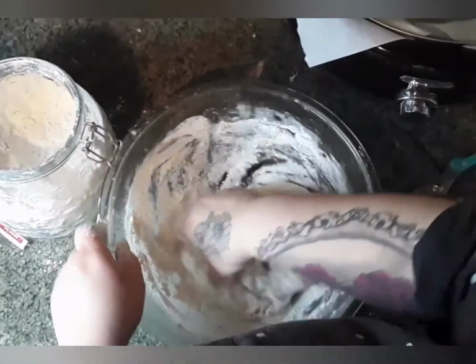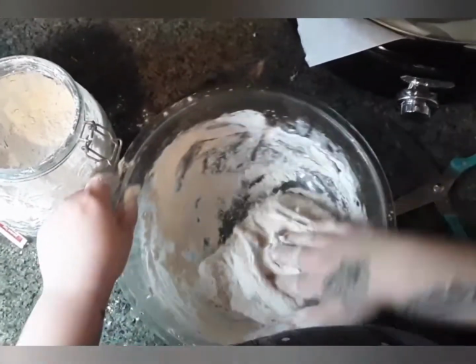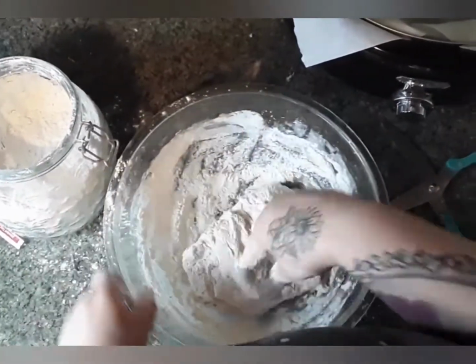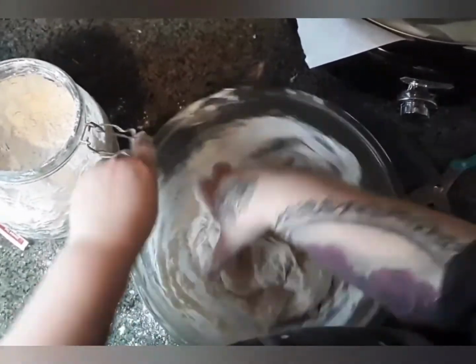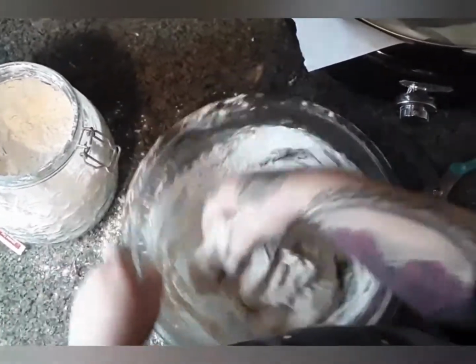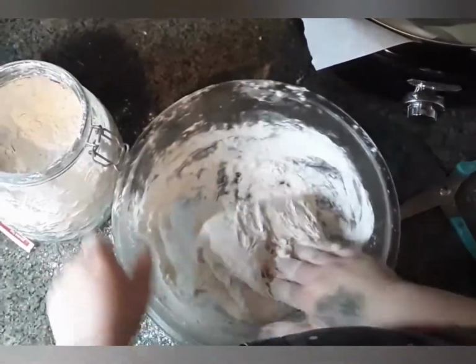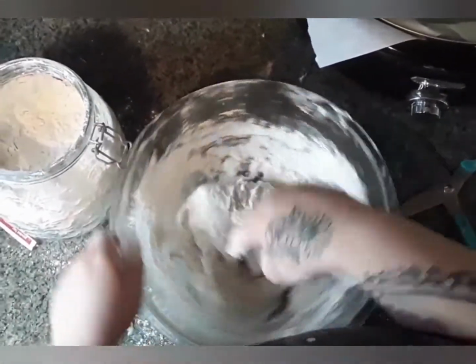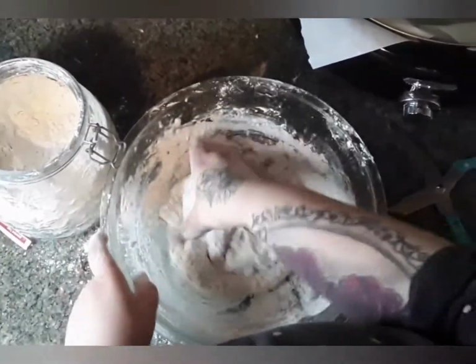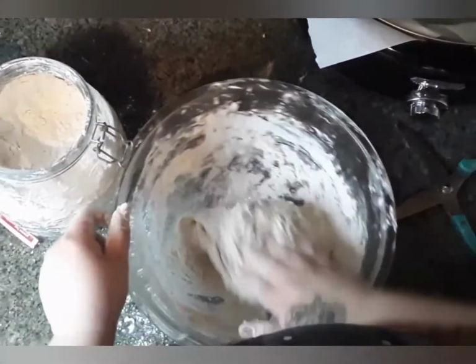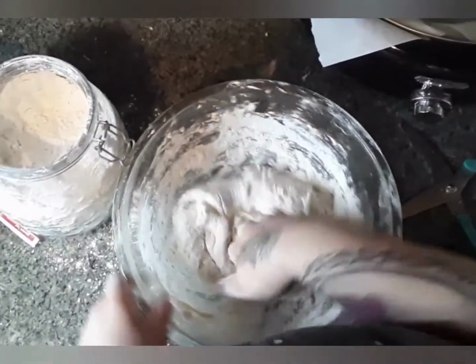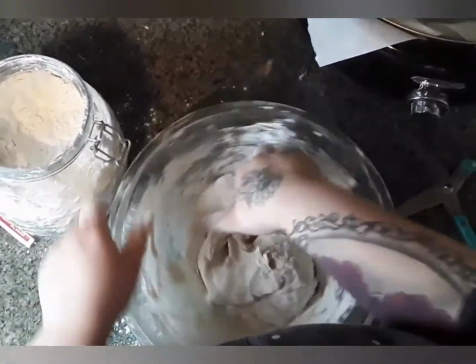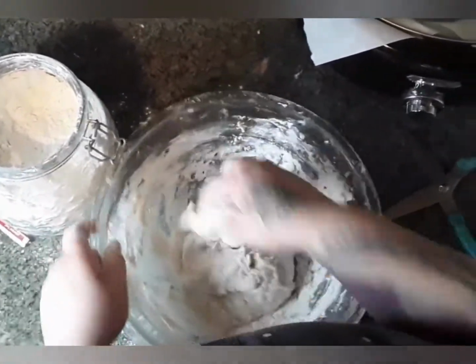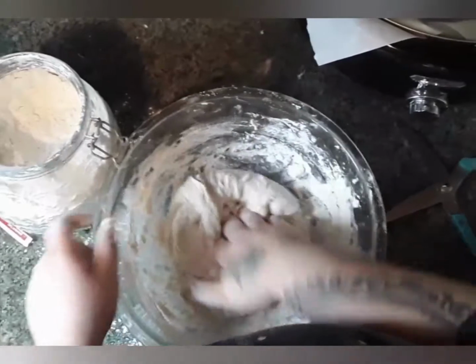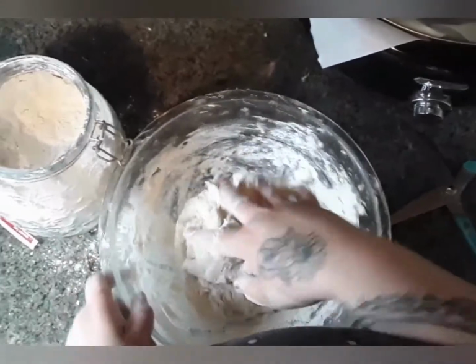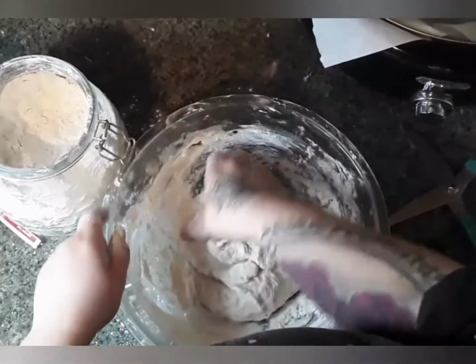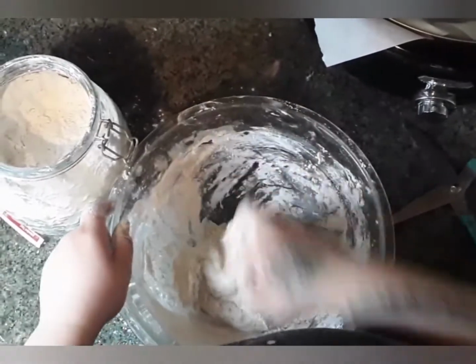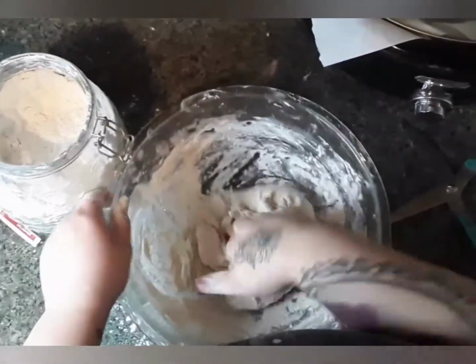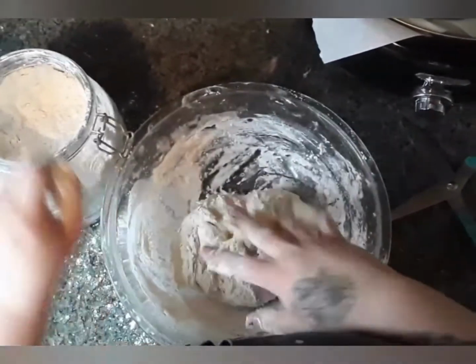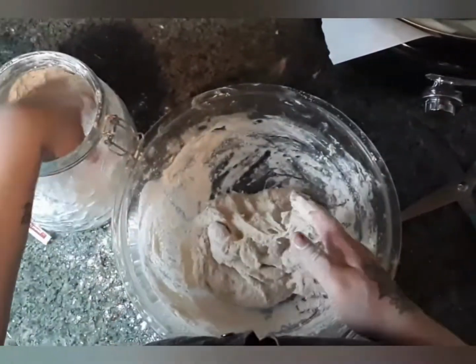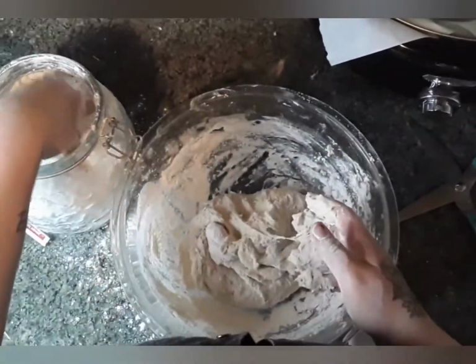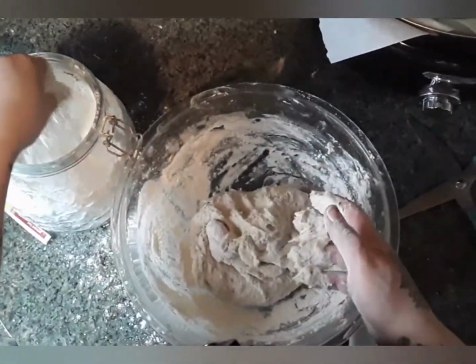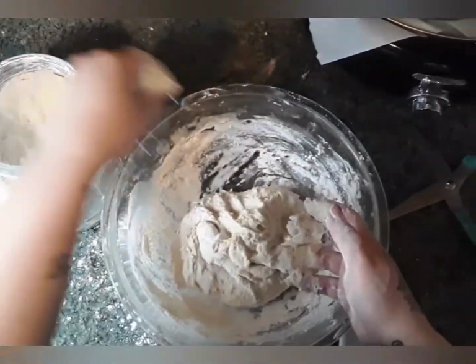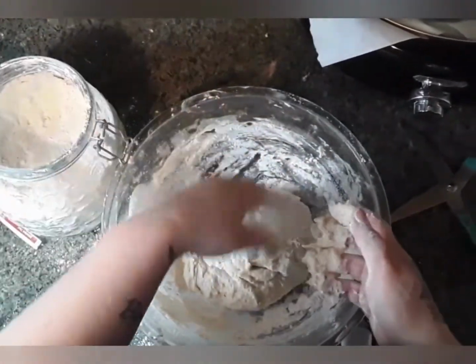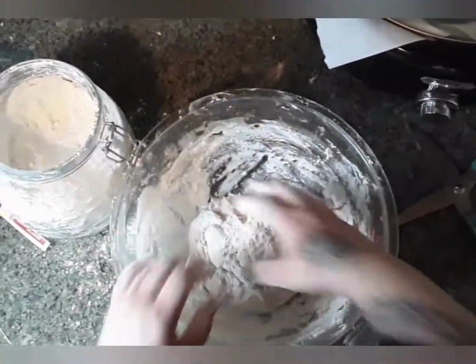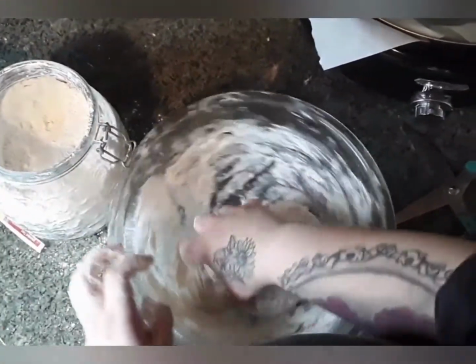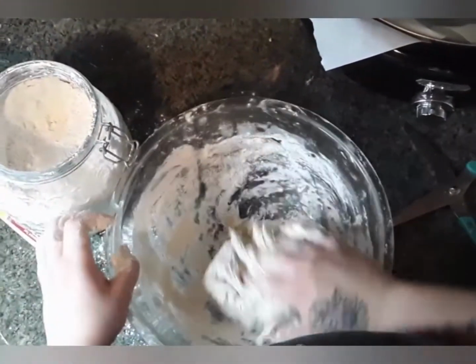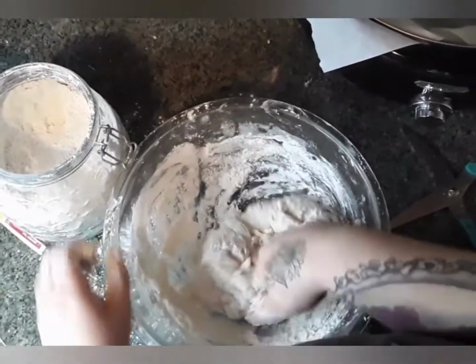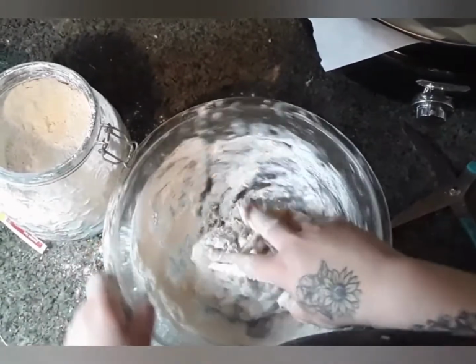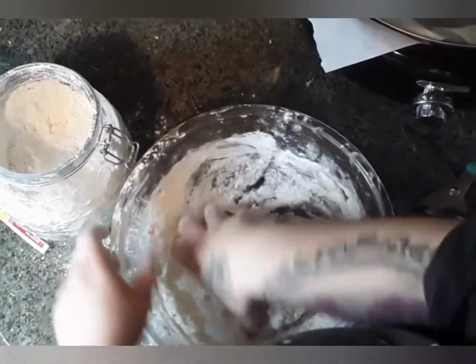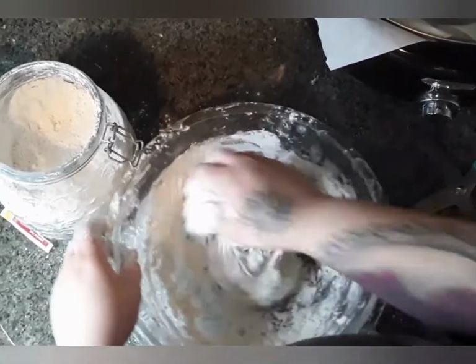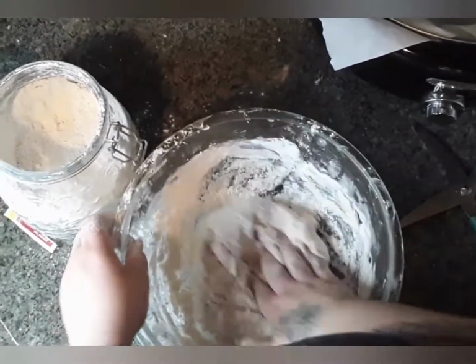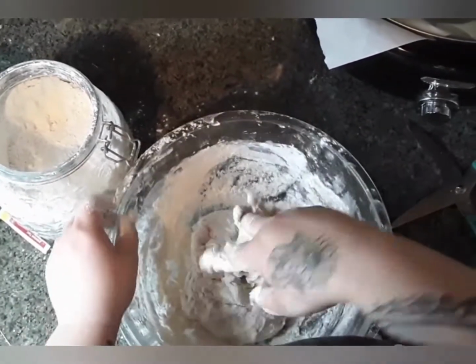For five minutes we're just going to knead this. Usually they say to do it on a flat surface, but I just knead it right here in the bowl — it's a lot easier and you don't have to wipe your counters afterwards.